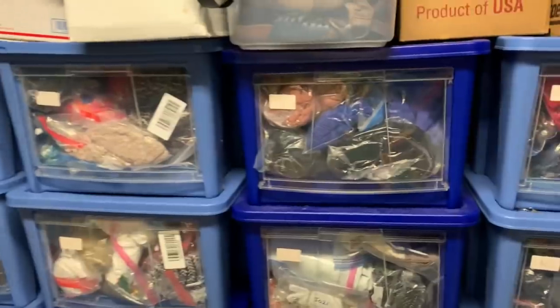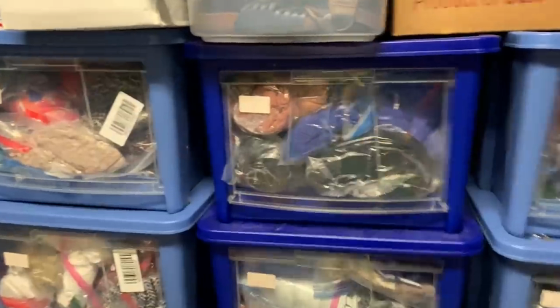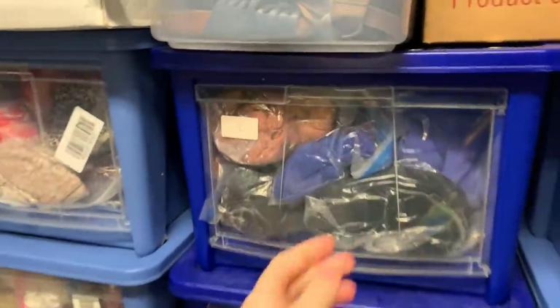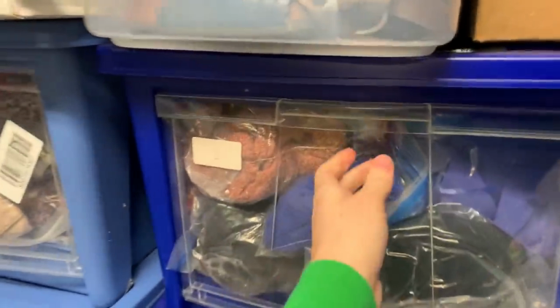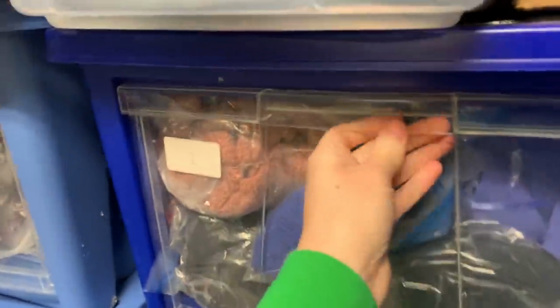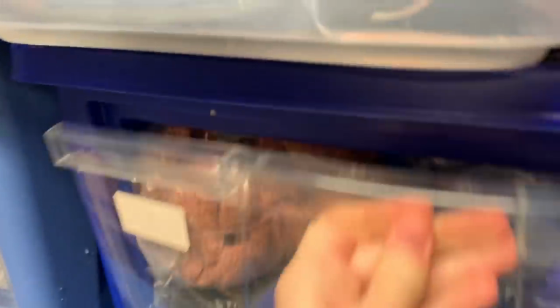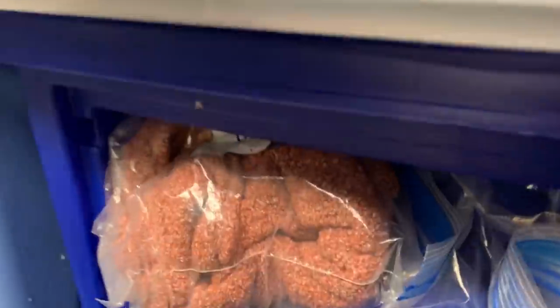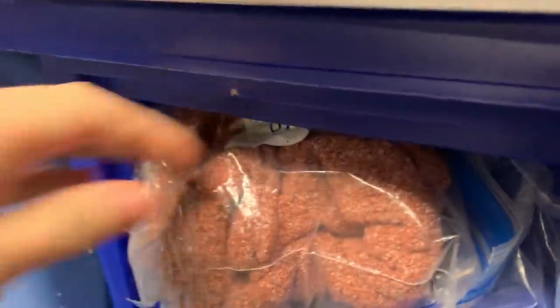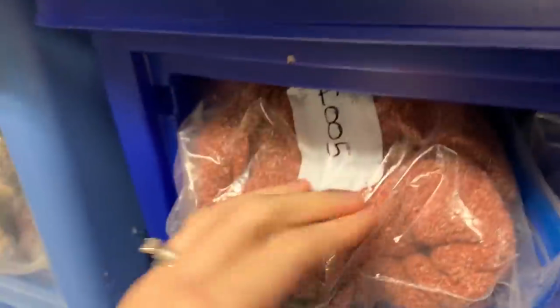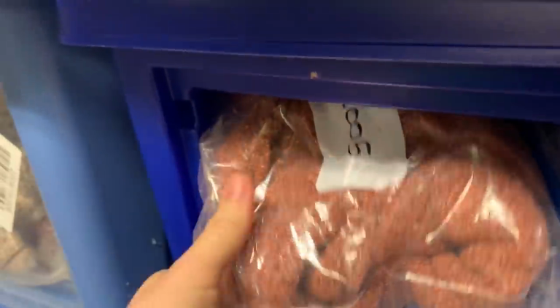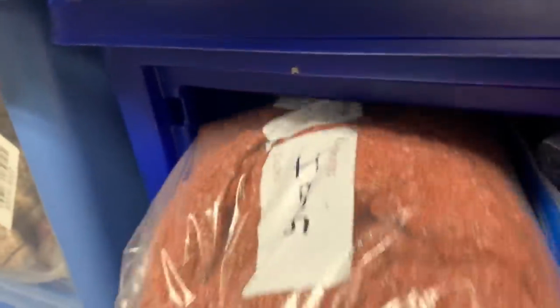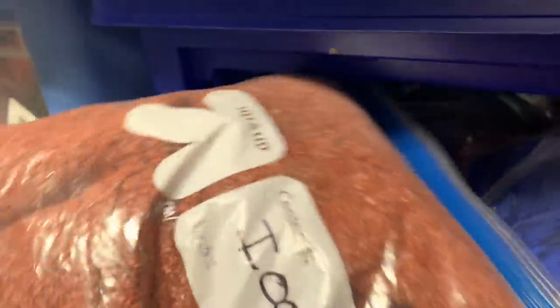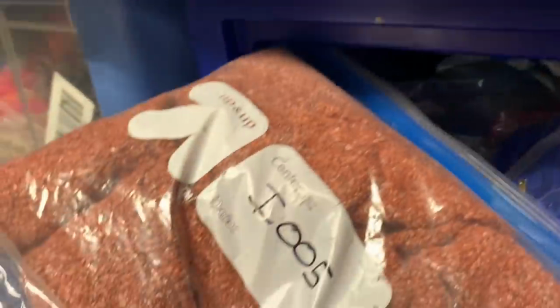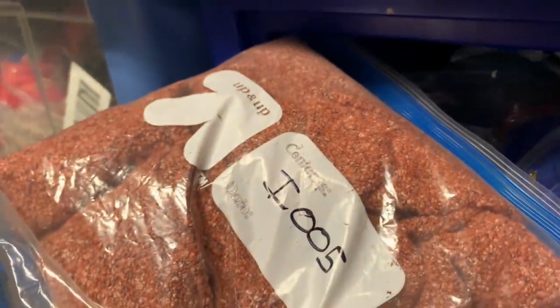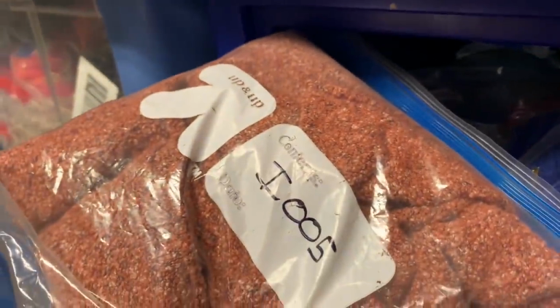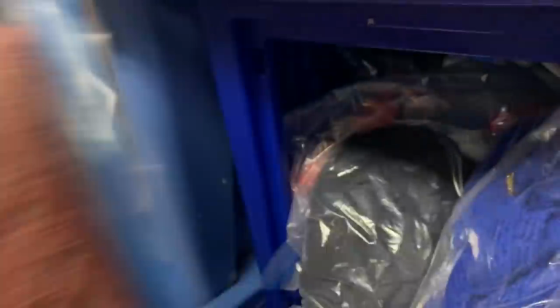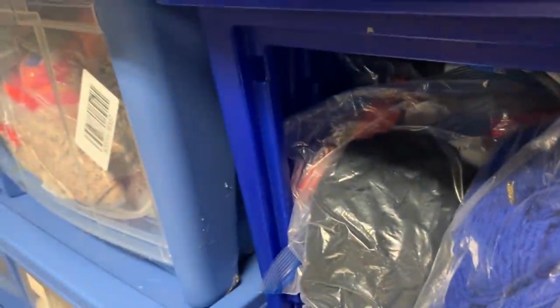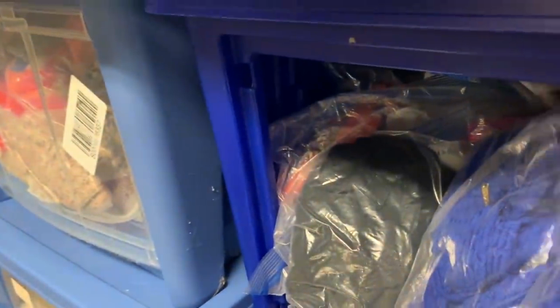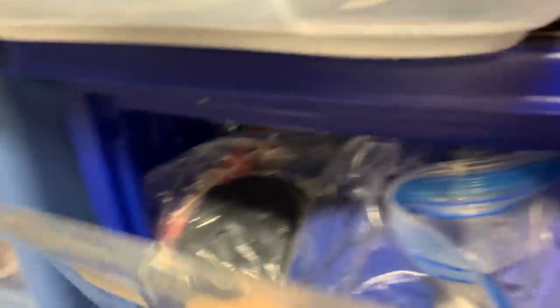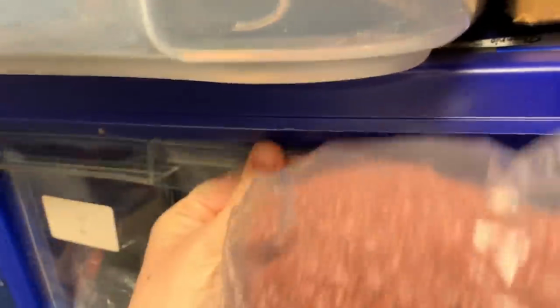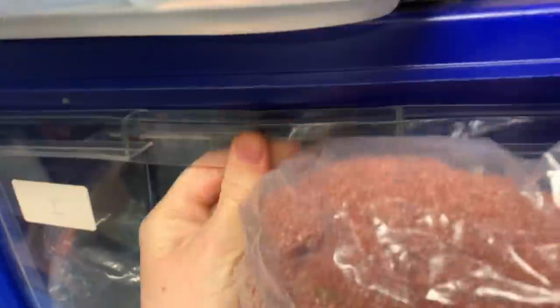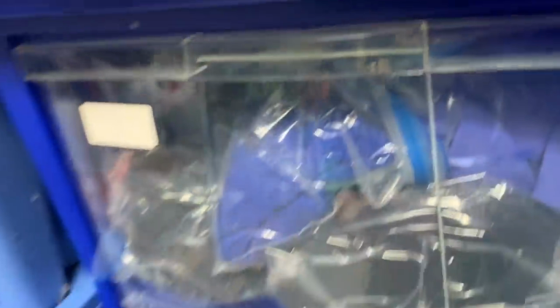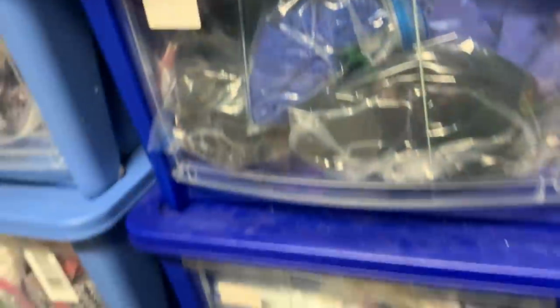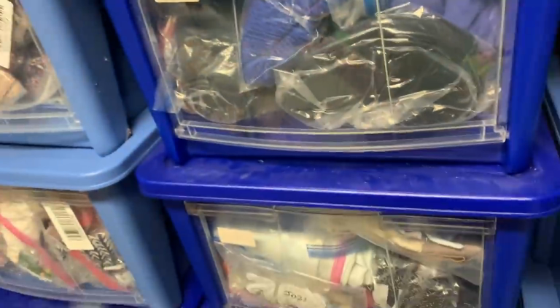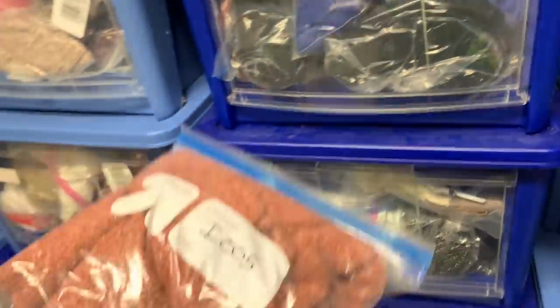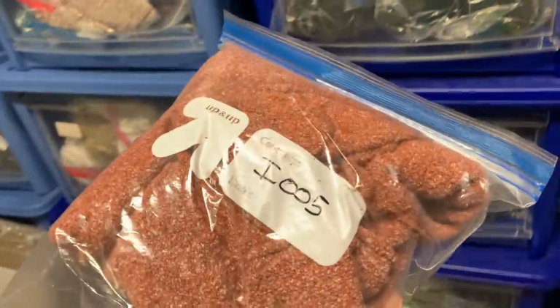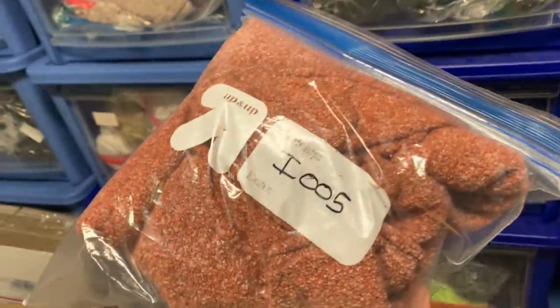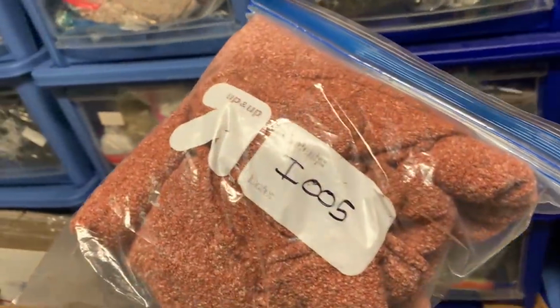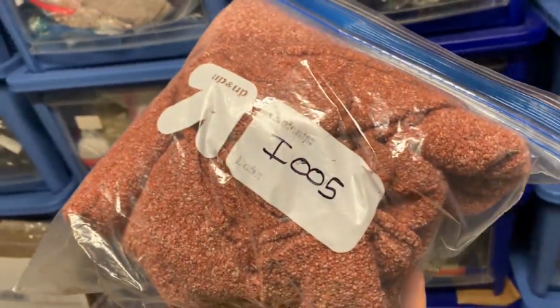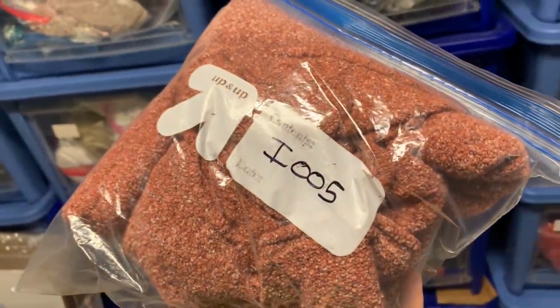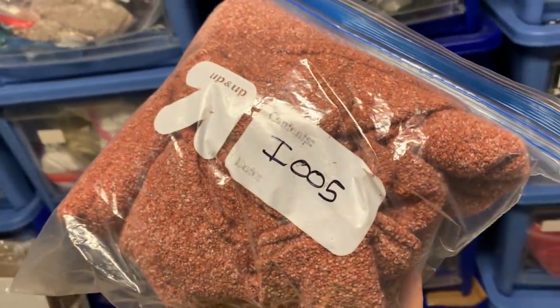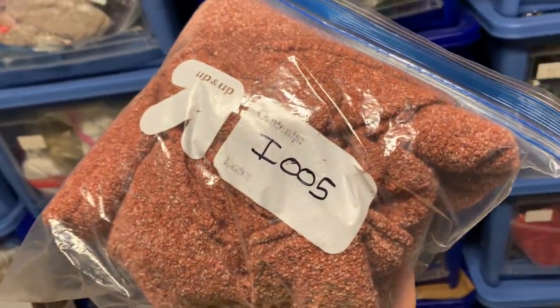Next item is a burnt orange Columbia cropped sweater, item i5. This sold on Poshmark for $18 plus shipping.